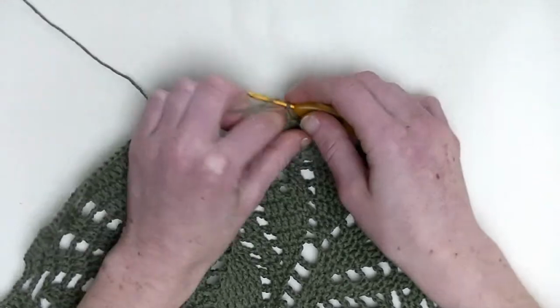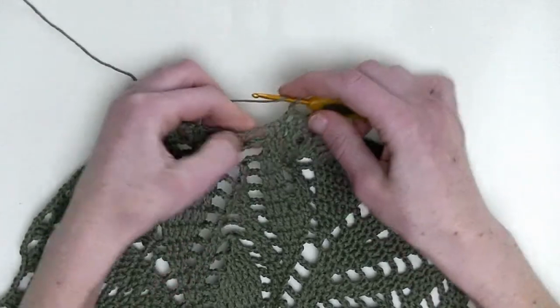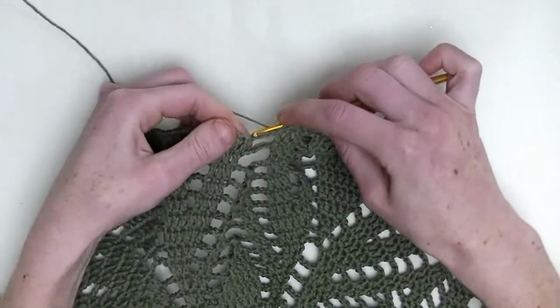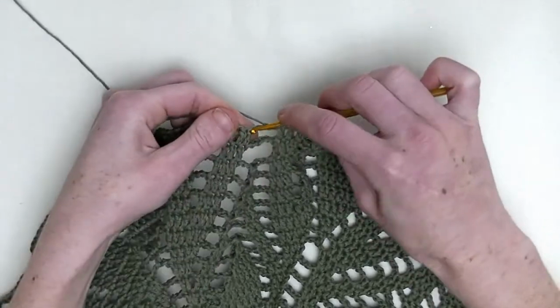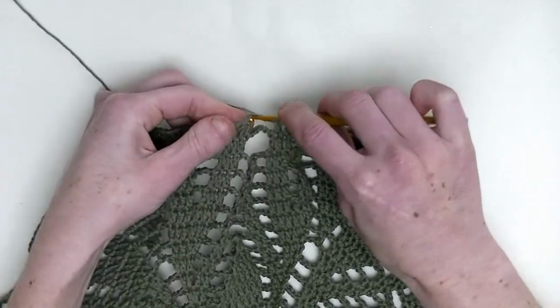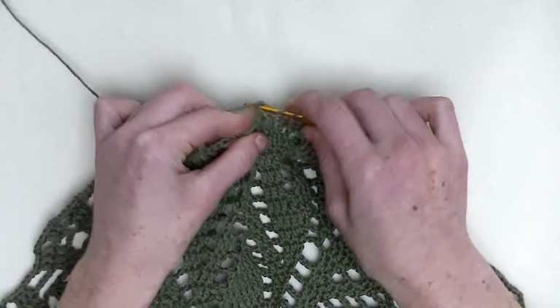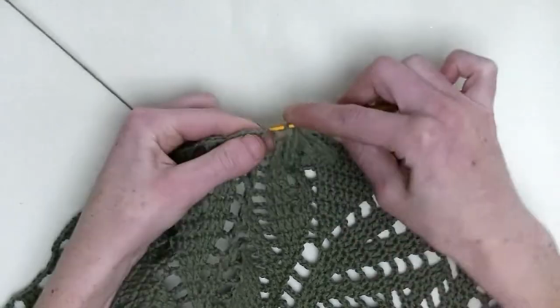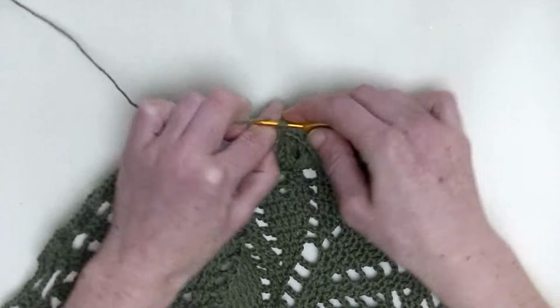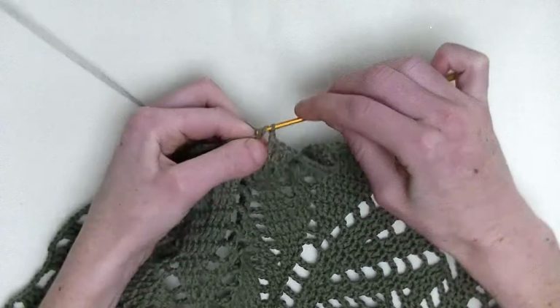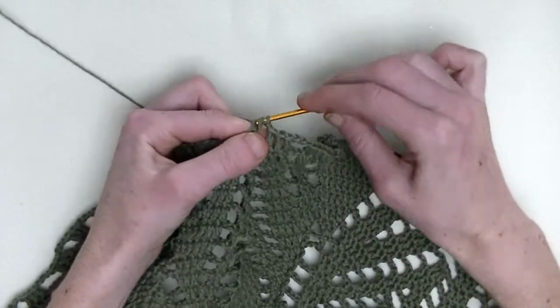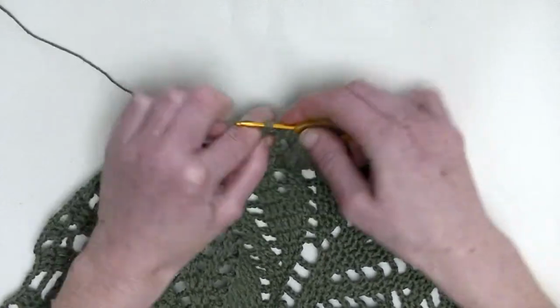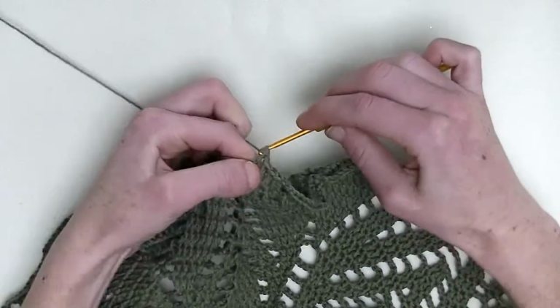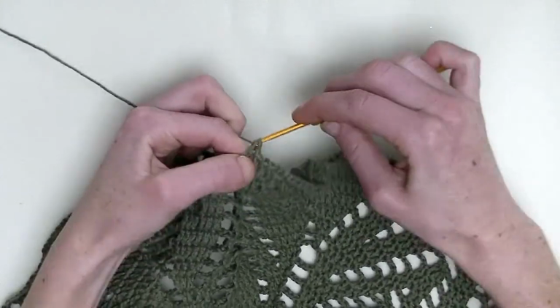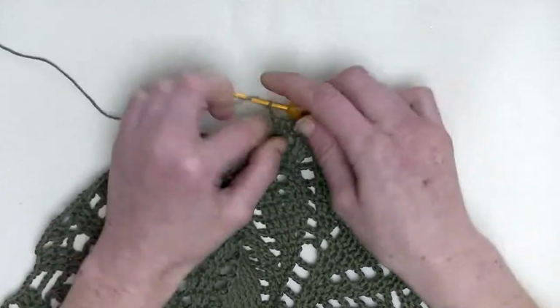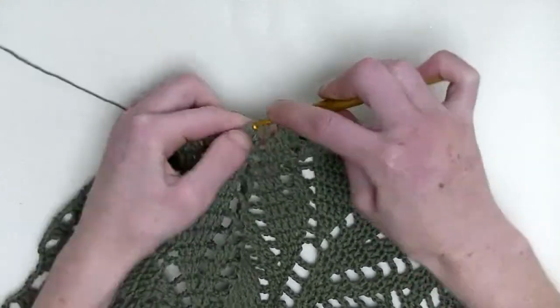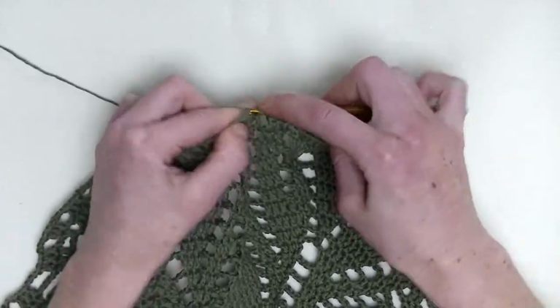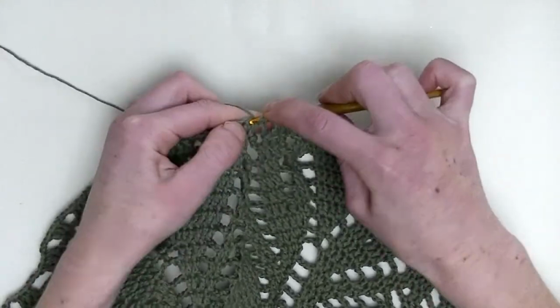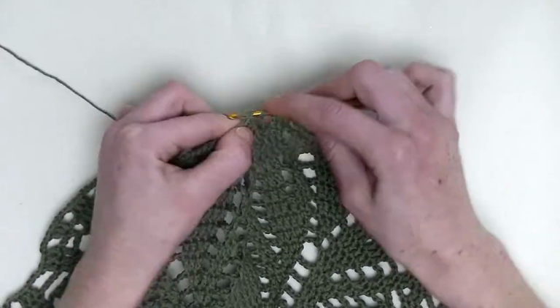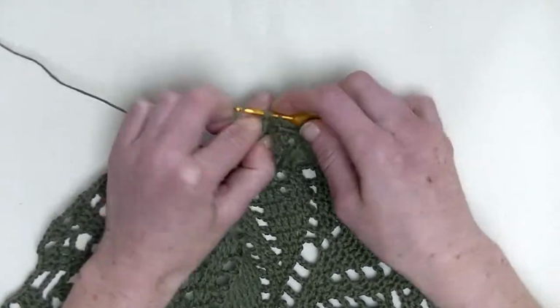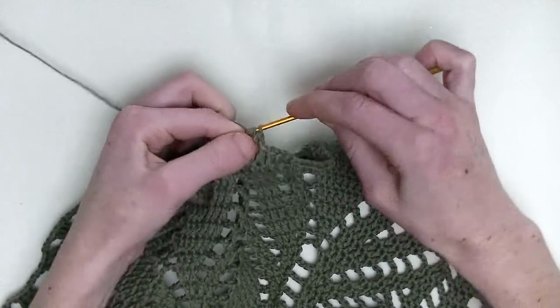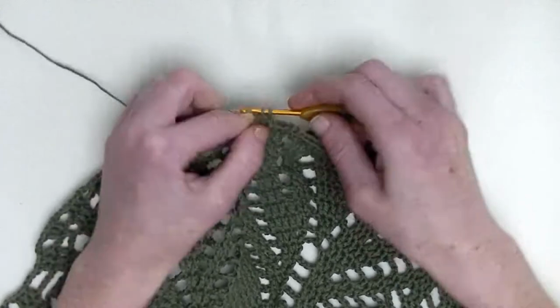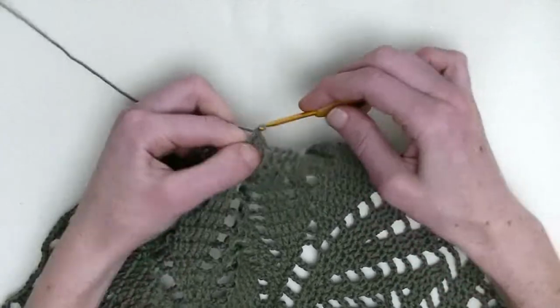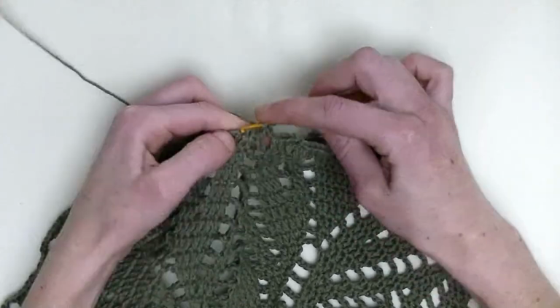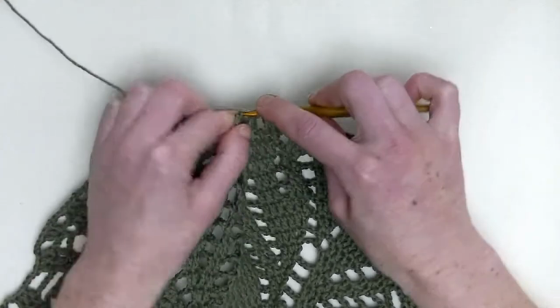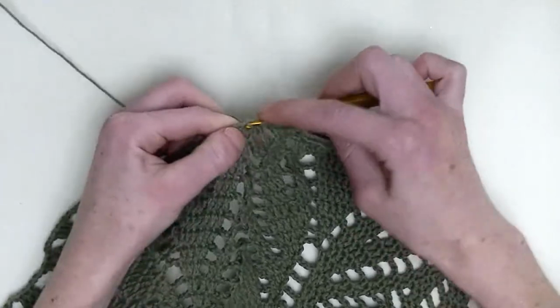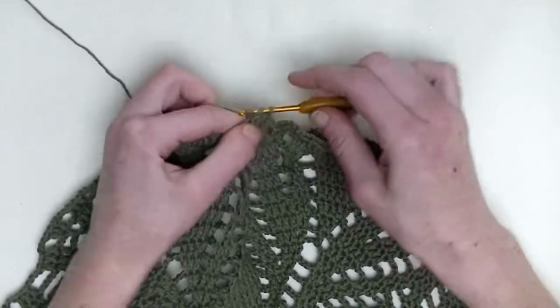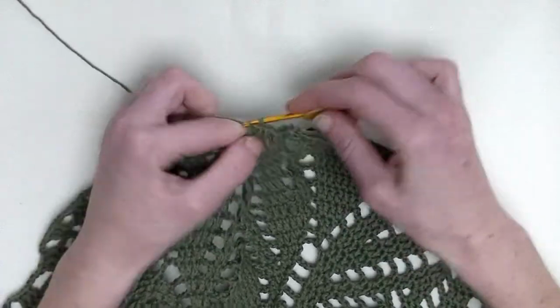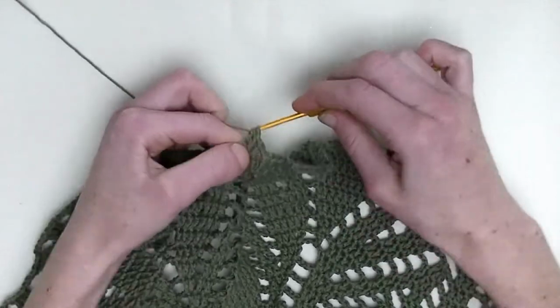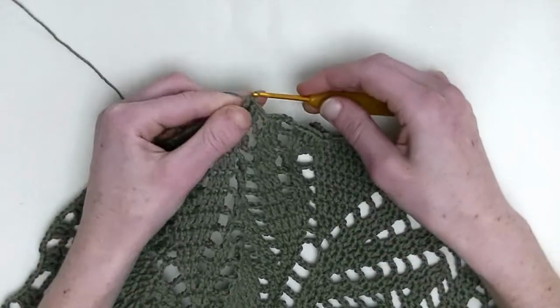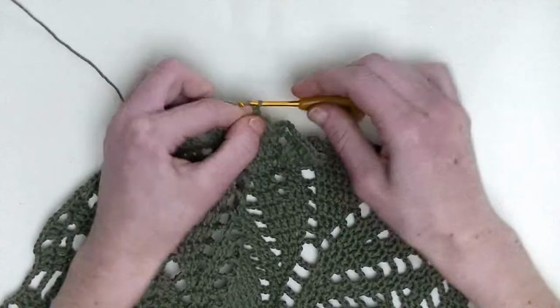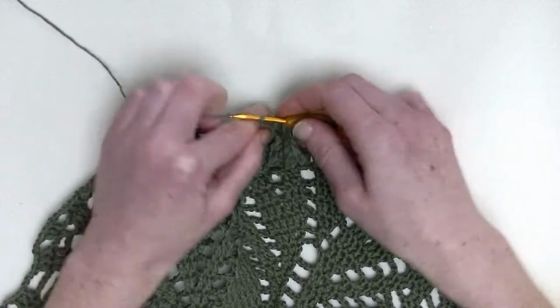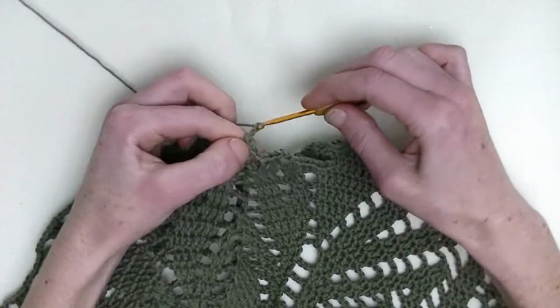Chain one and in the next three stitches, again, one double crochet — this is number one, number two, and number three. Chain three.